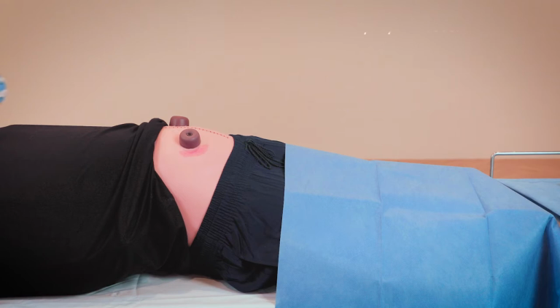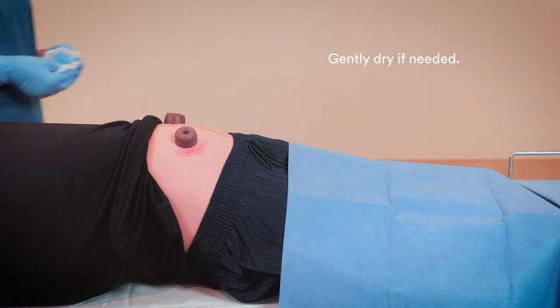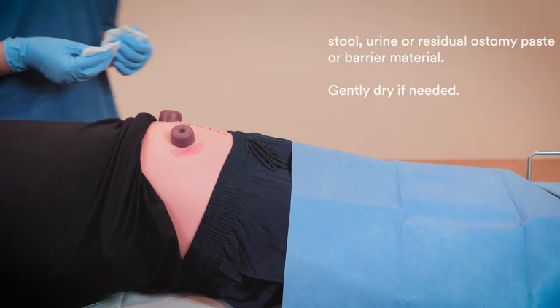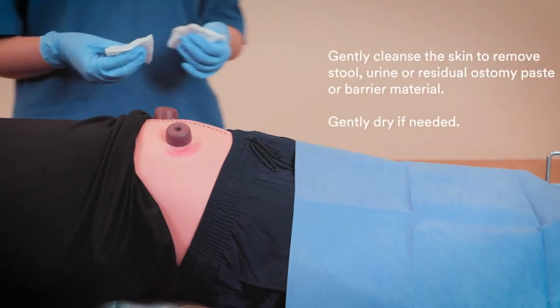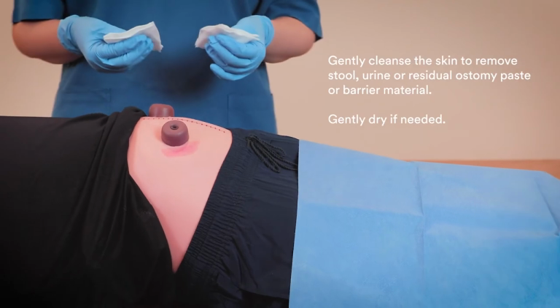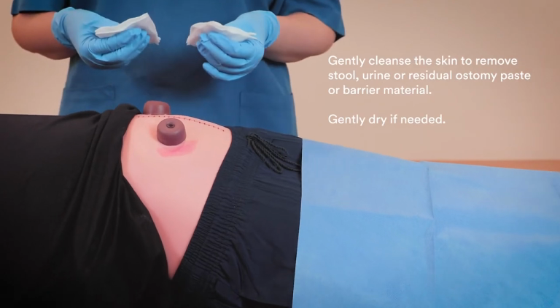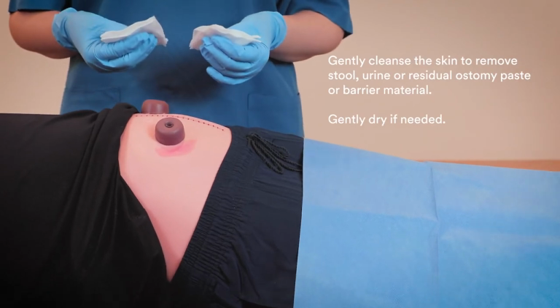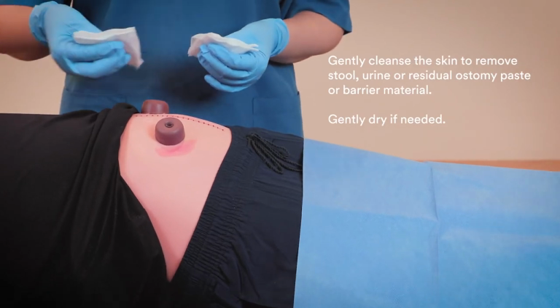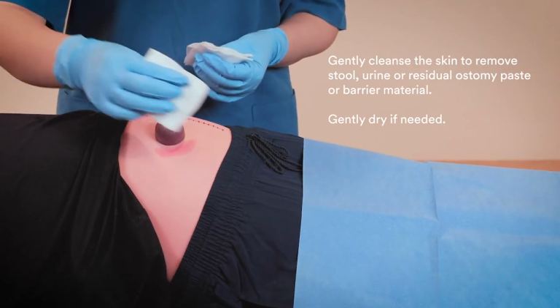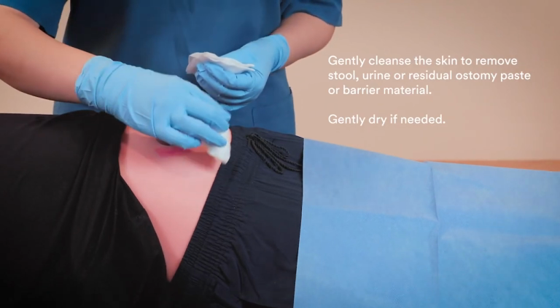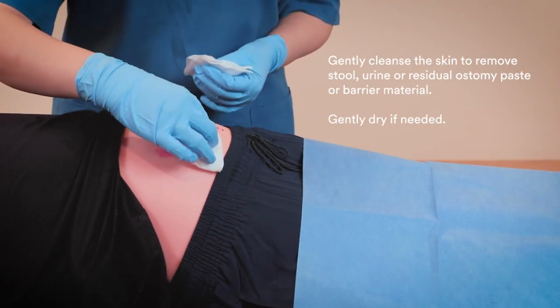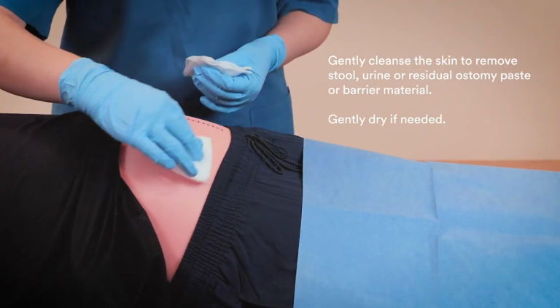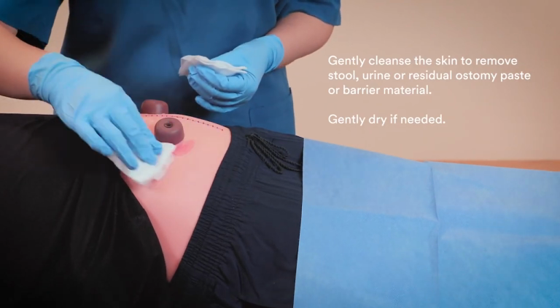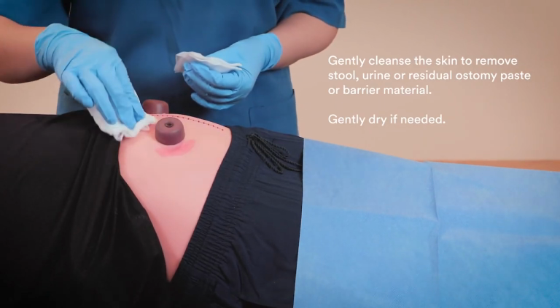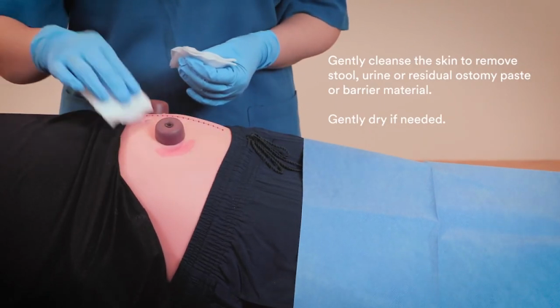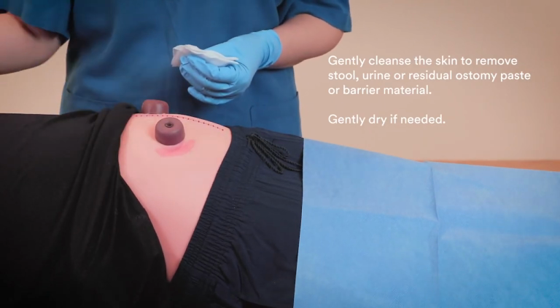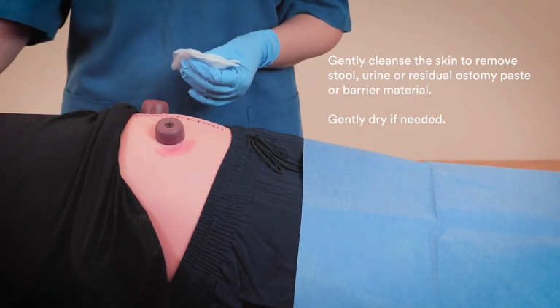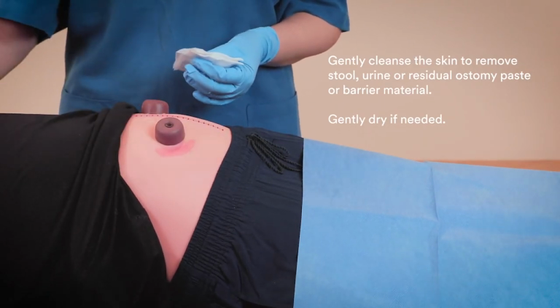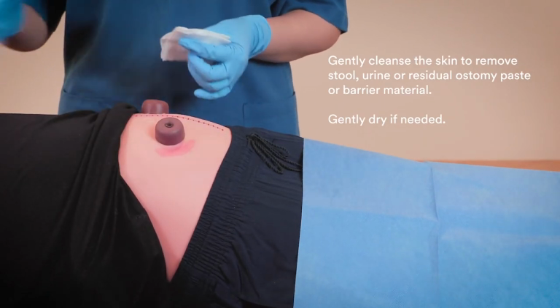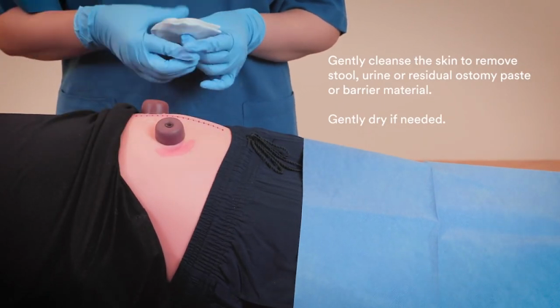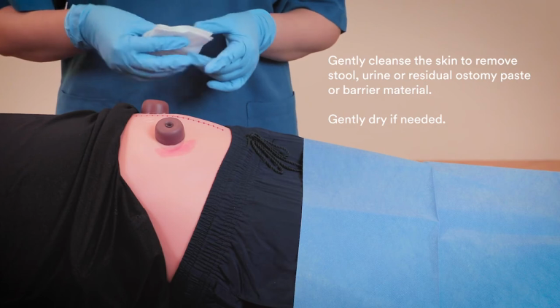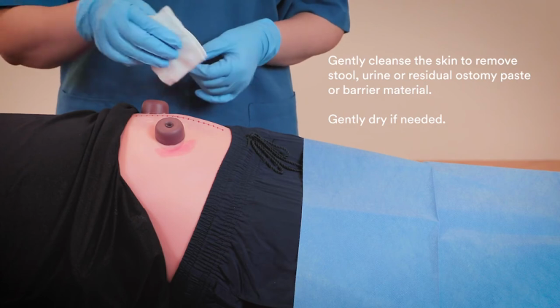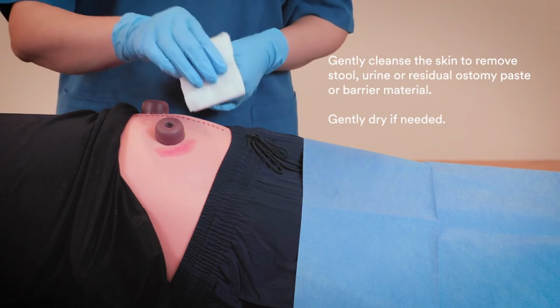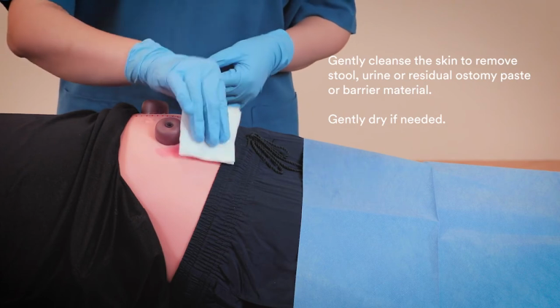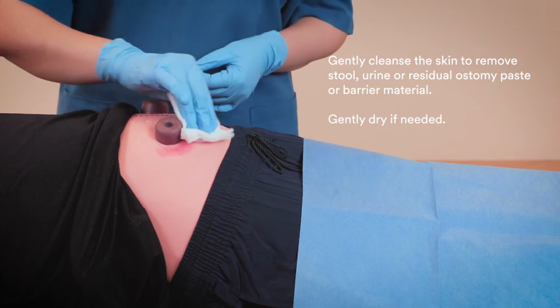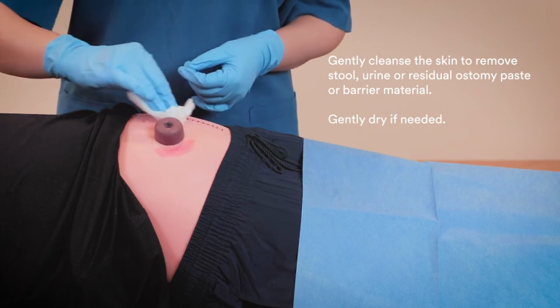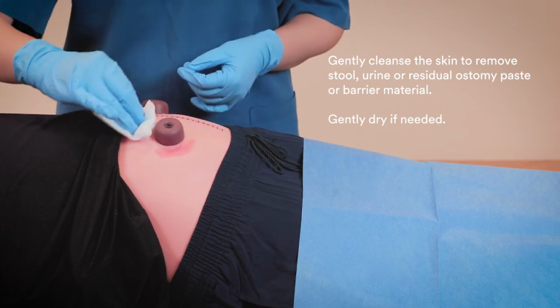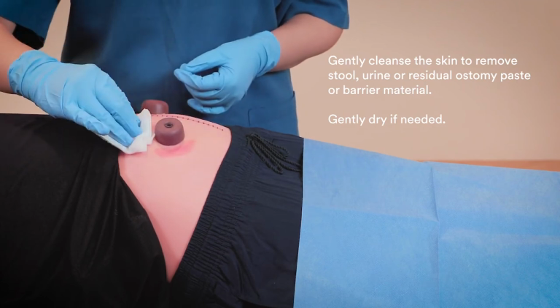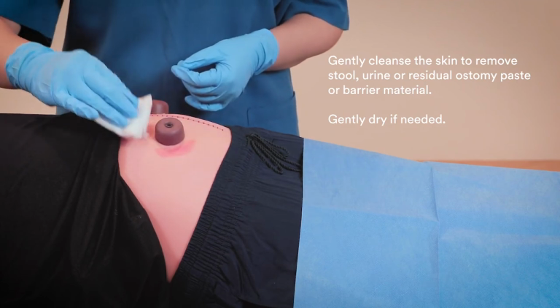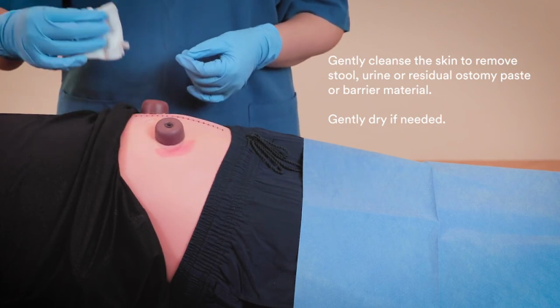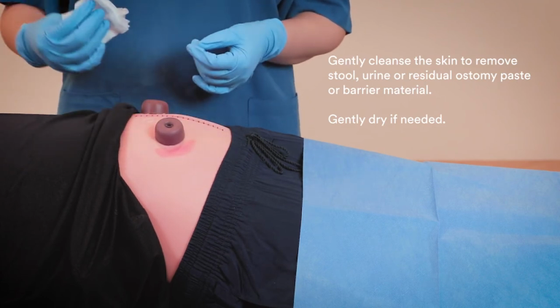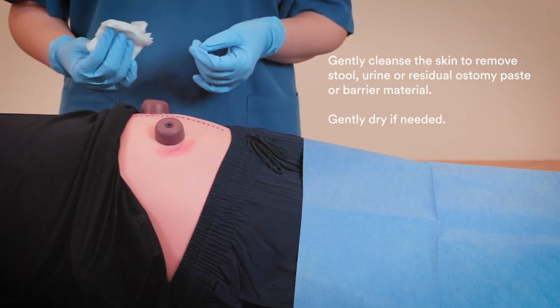Gently cleanse the skin to remove stool, urine, or residual ostomy paste or barrier material. Gently dry if needed.